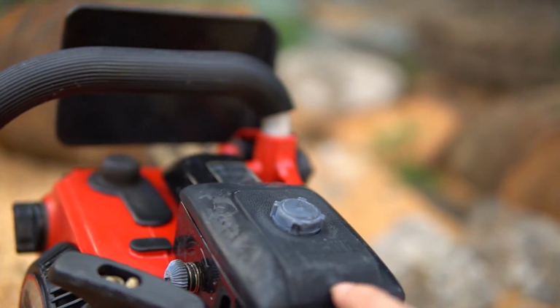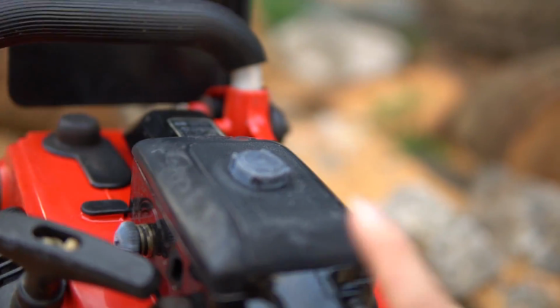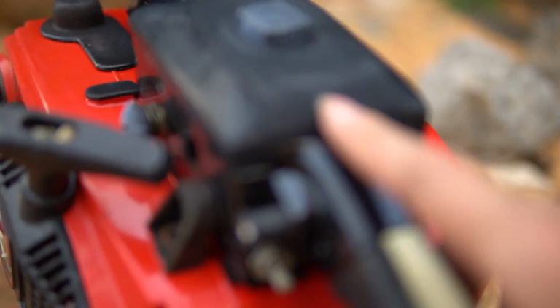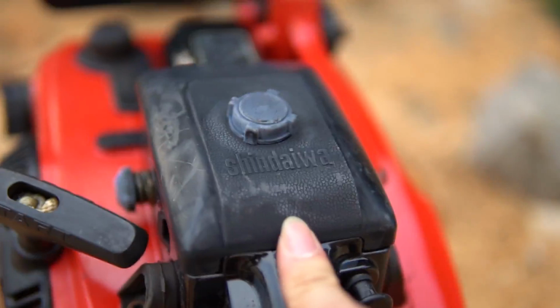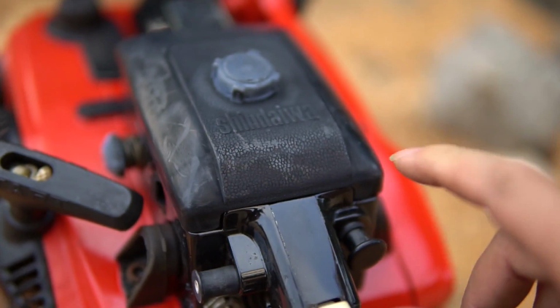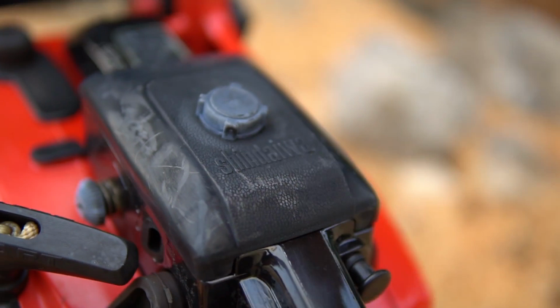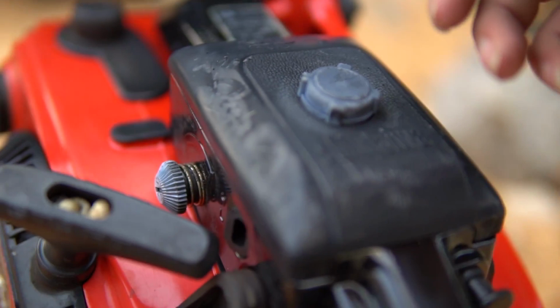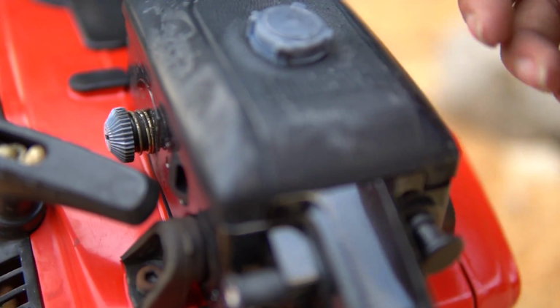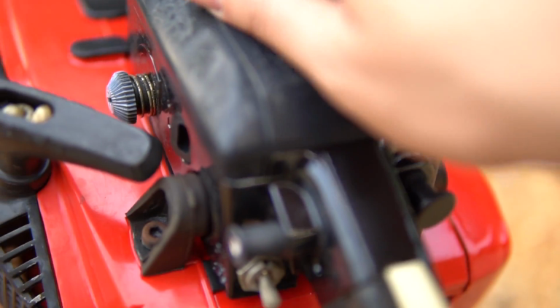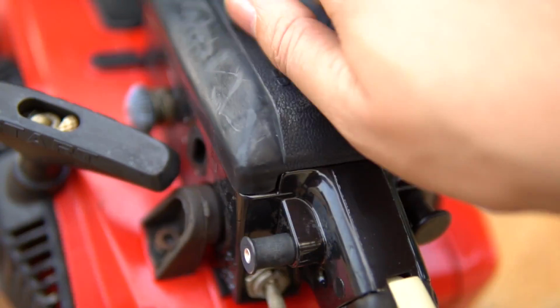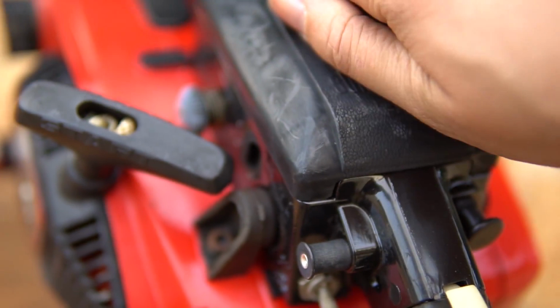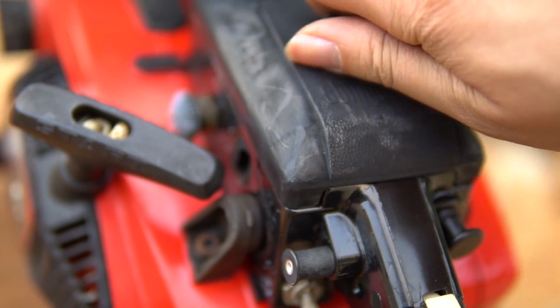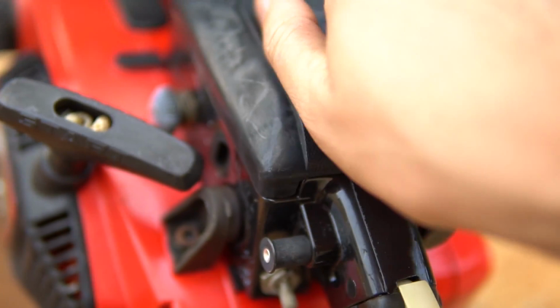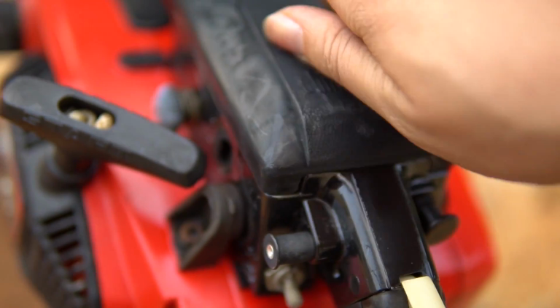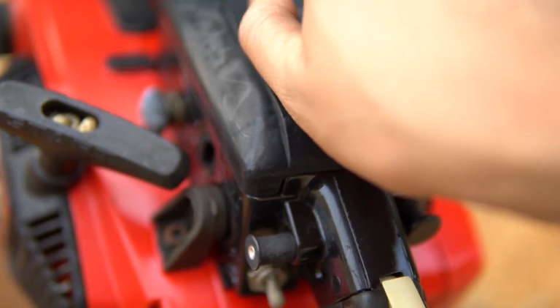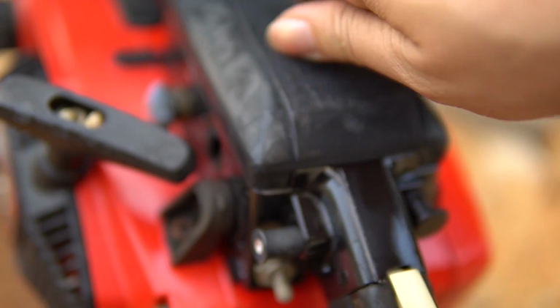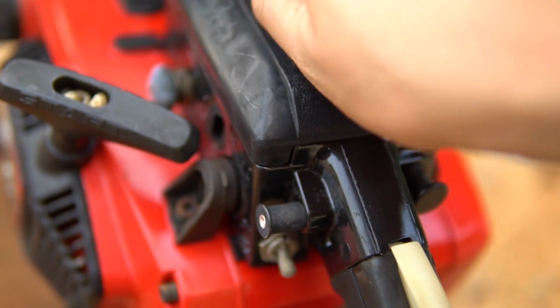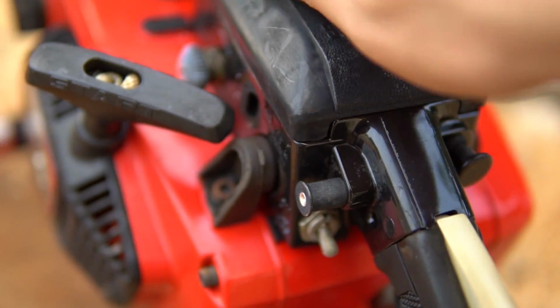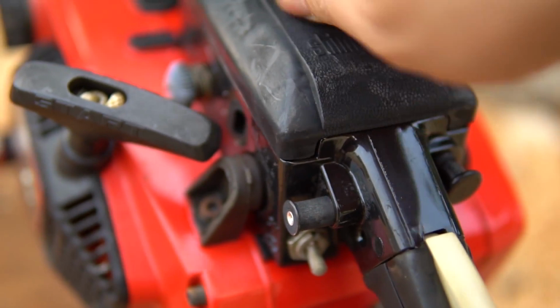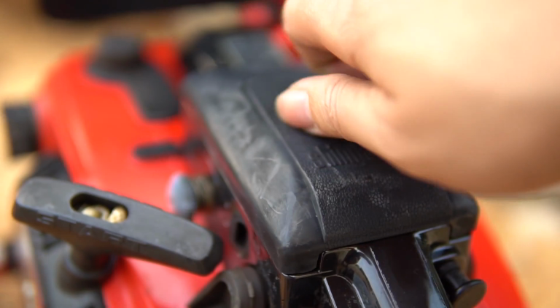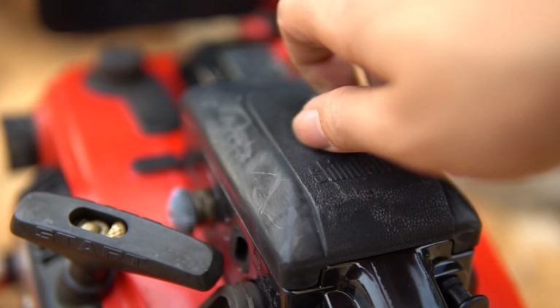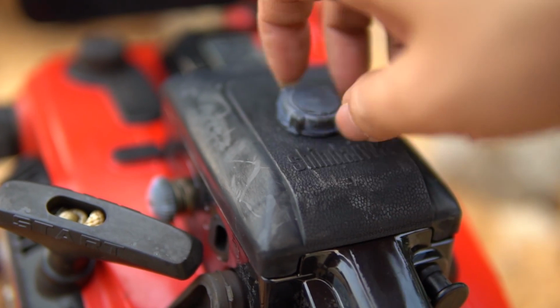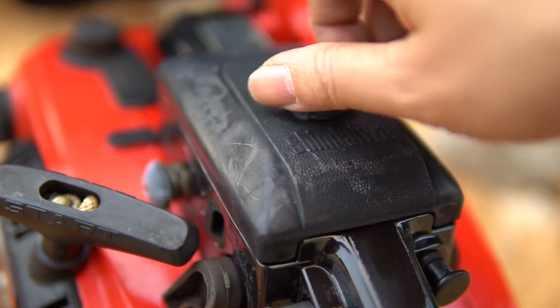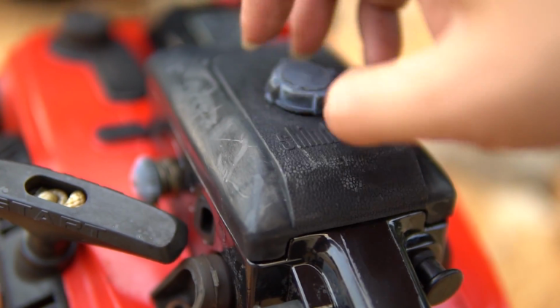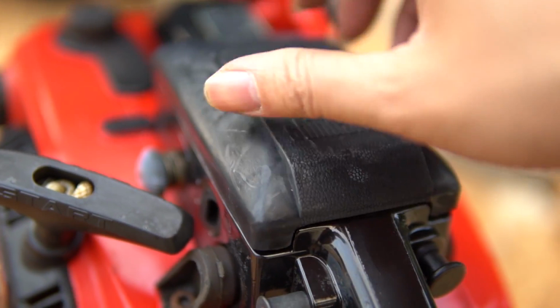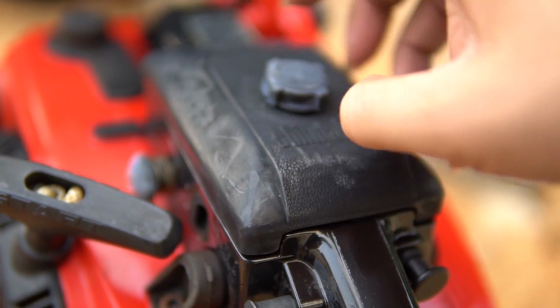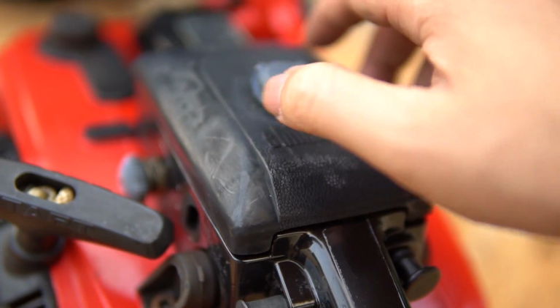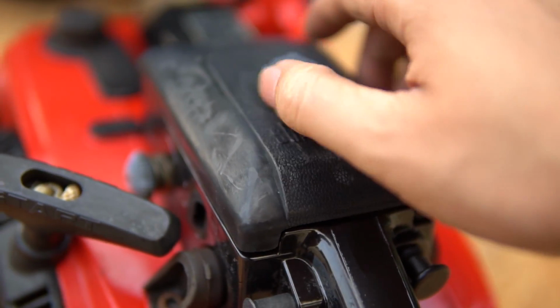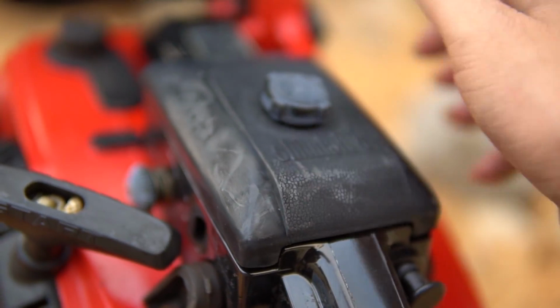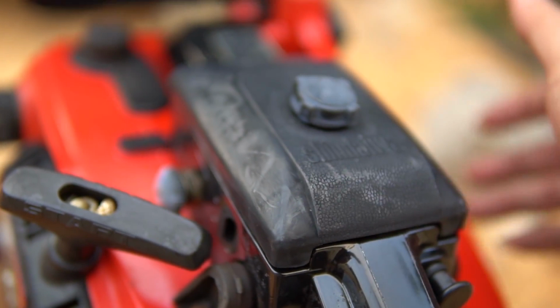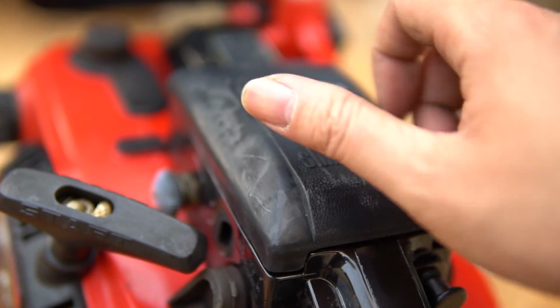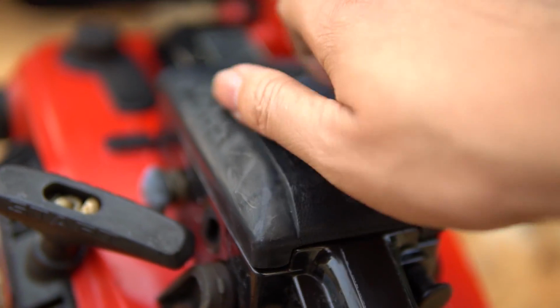This part here is the carburetor cover. I will open it up to show the inside. It's excellent. This one also has the needle valve.